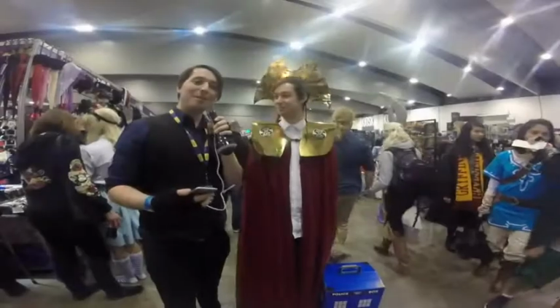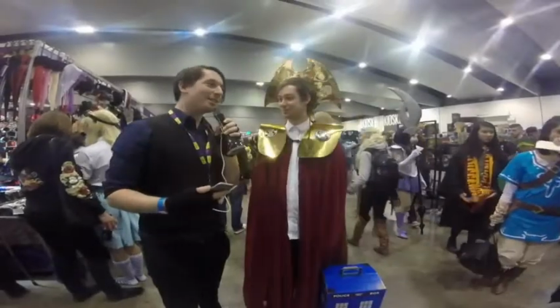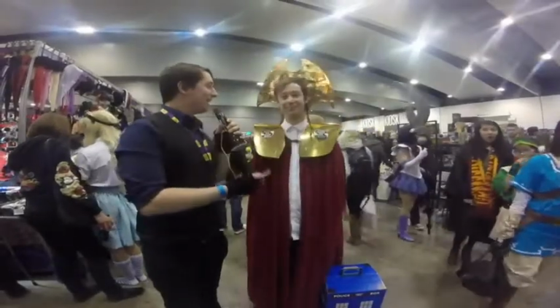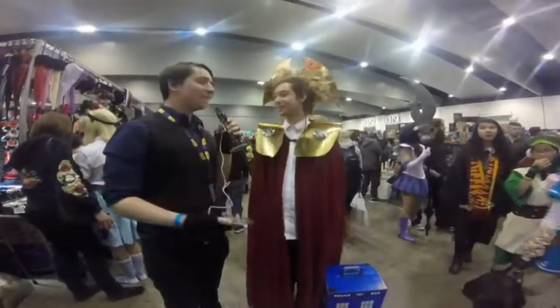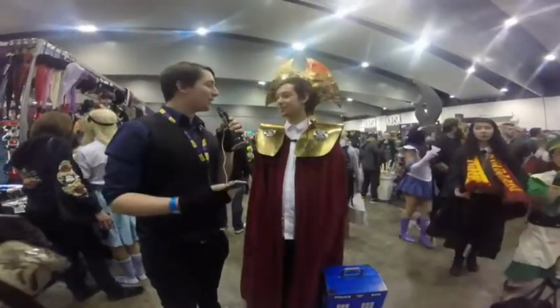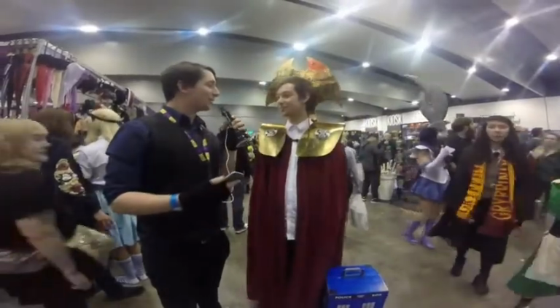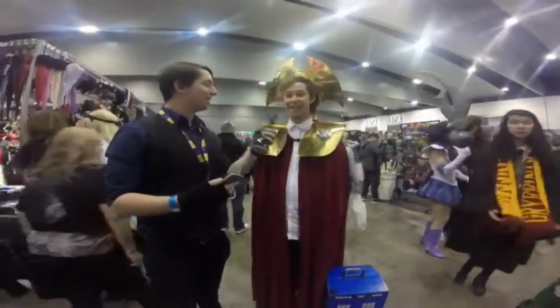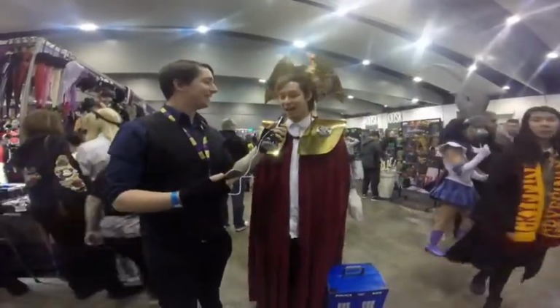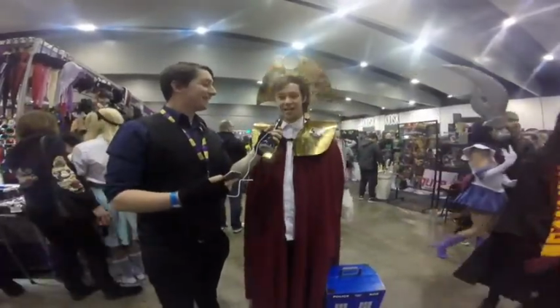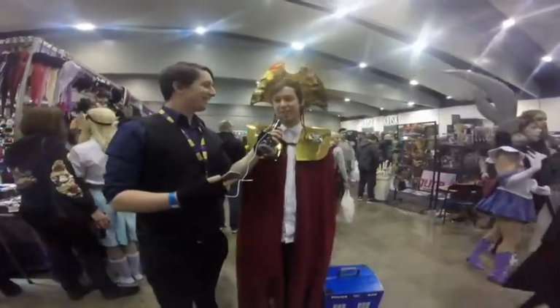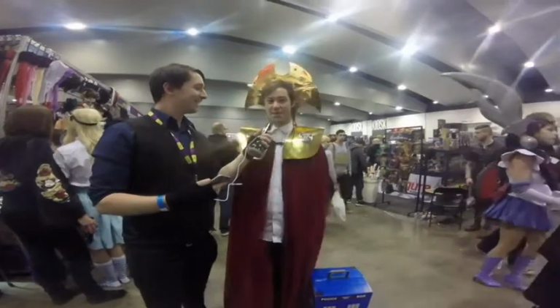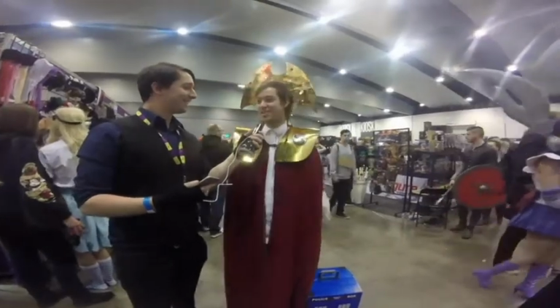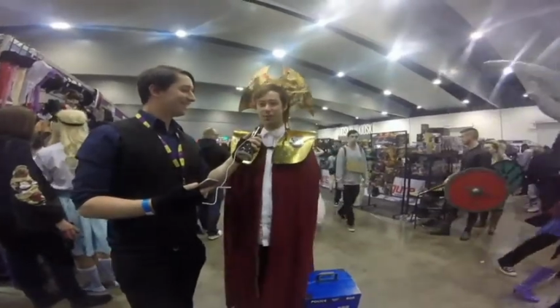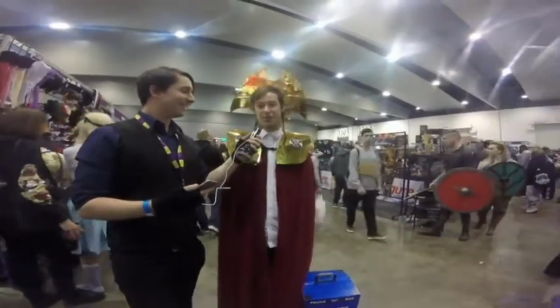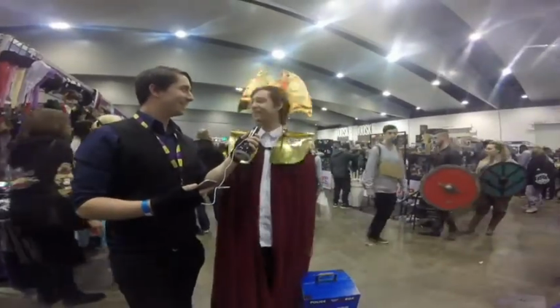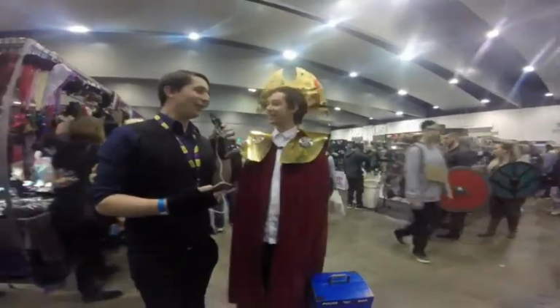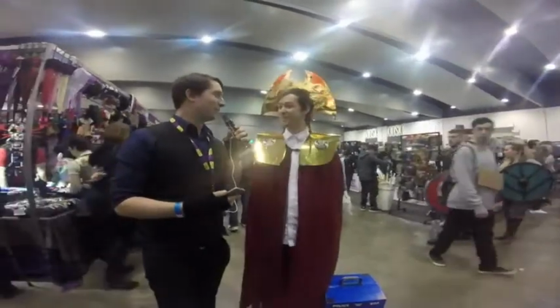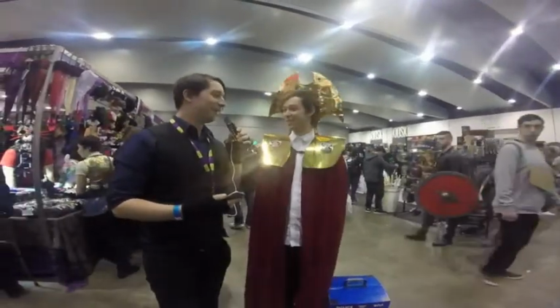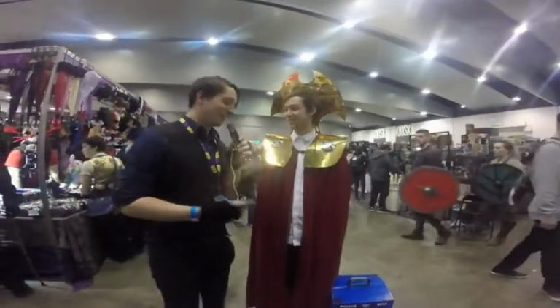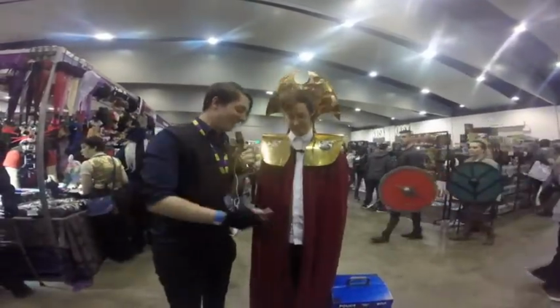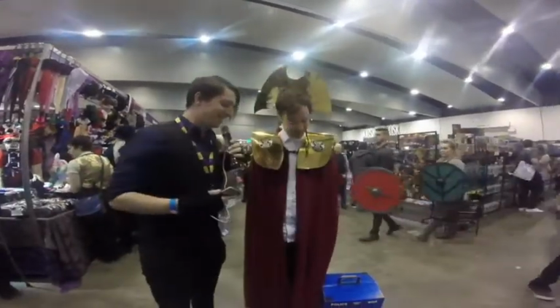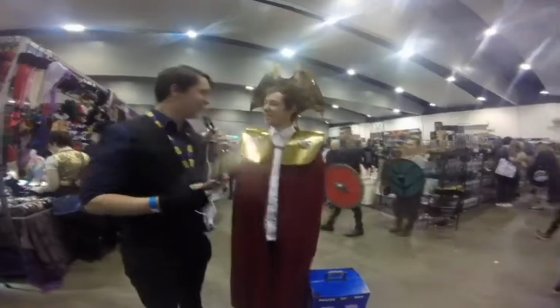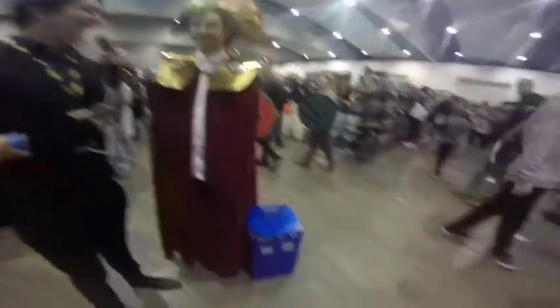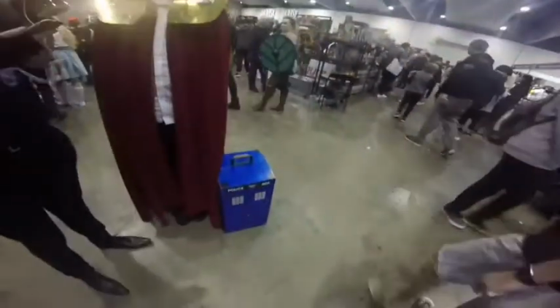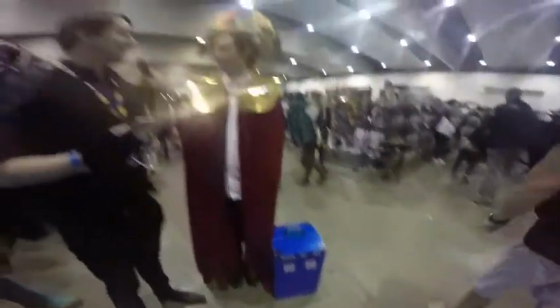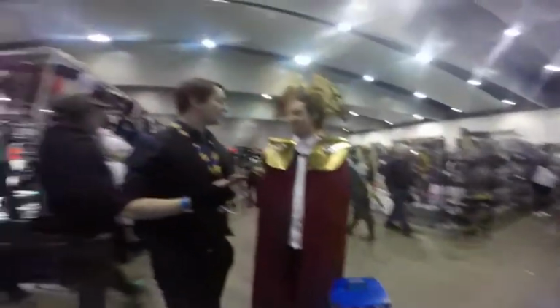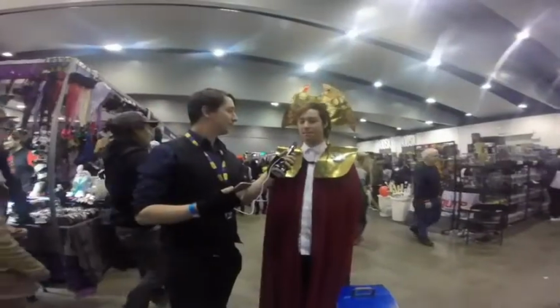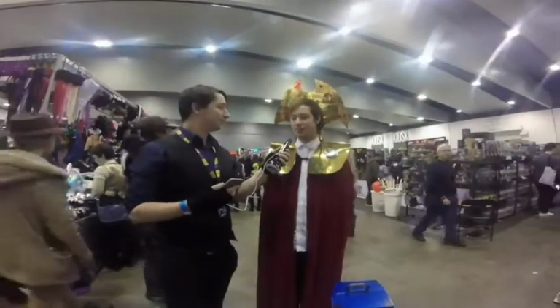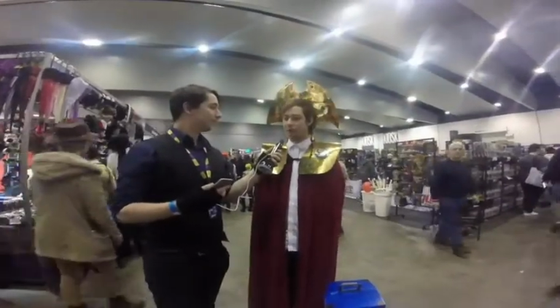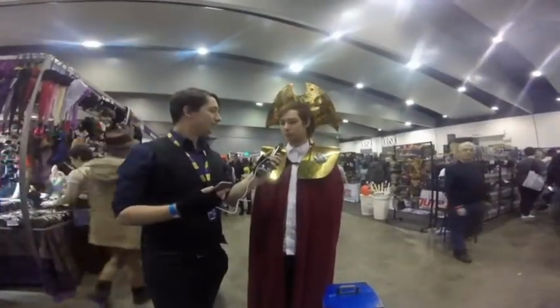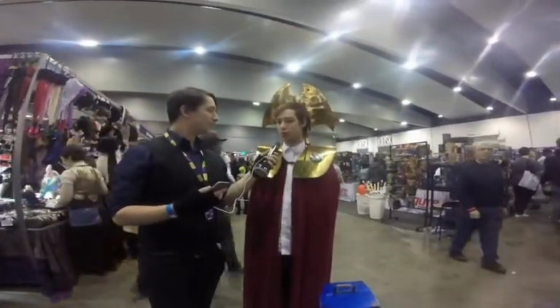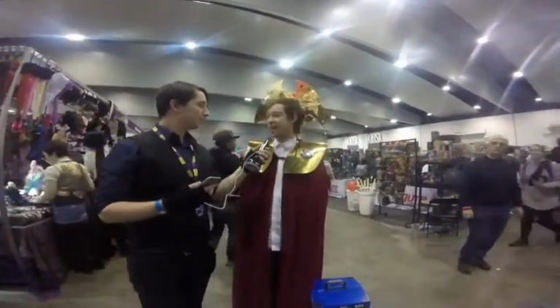I'm here with Damien and I'll let him introduce himself. I'm Damien, I'm dressed as a Time Lord from Doctor Who. It looks brilliant, man — I'm very jealous. I'm liking the TARDIS down there as well. Thank you. How long did it take to make? About two, three days.